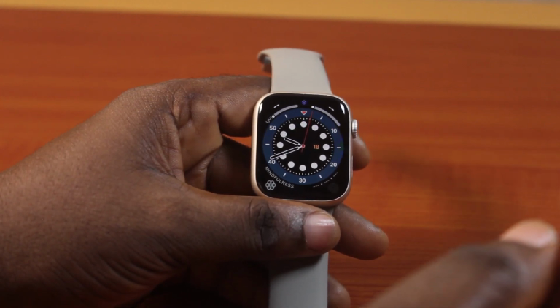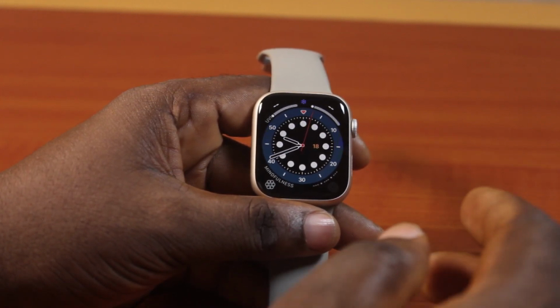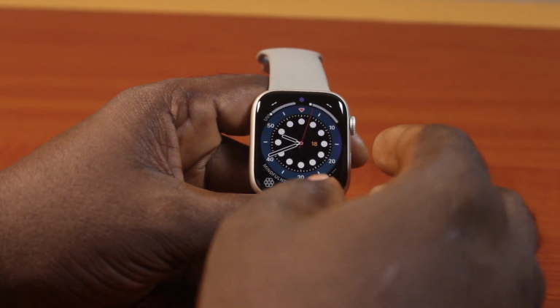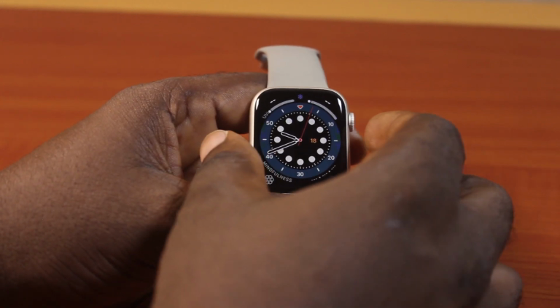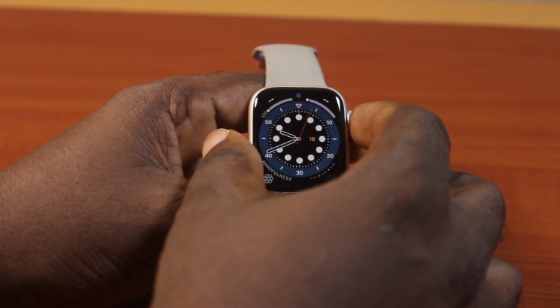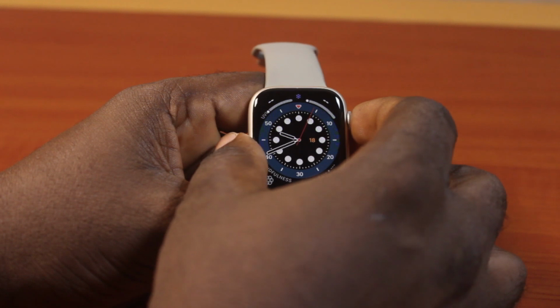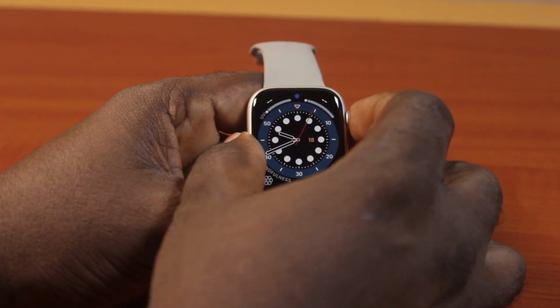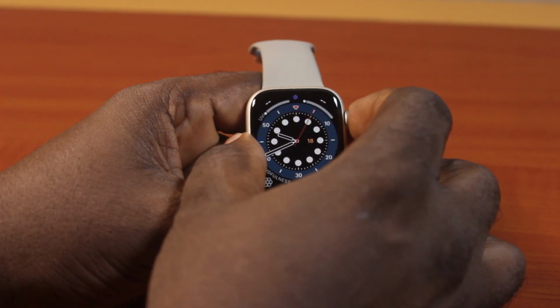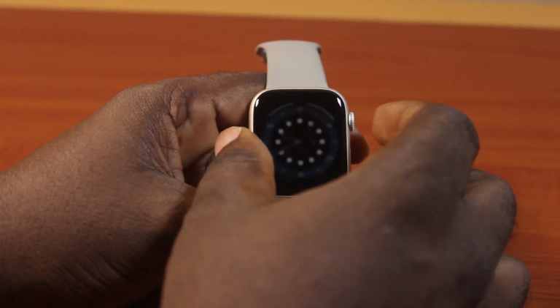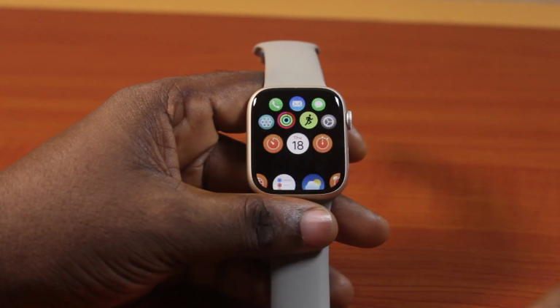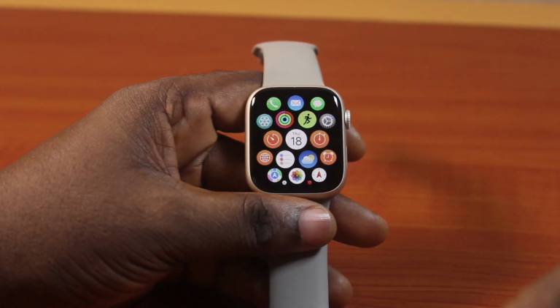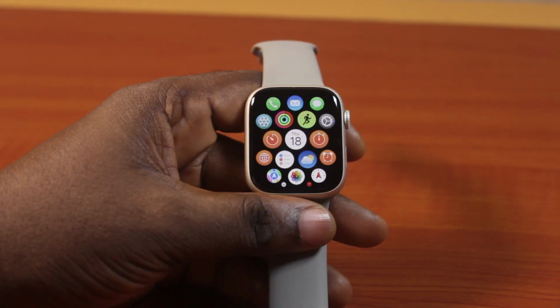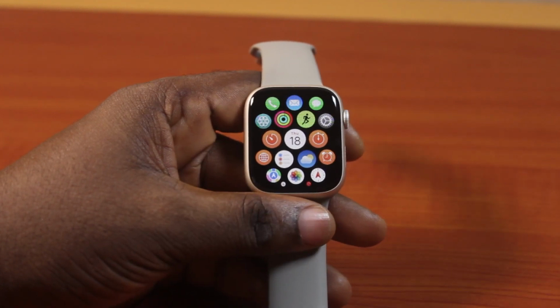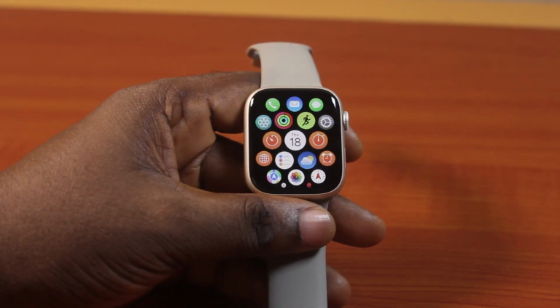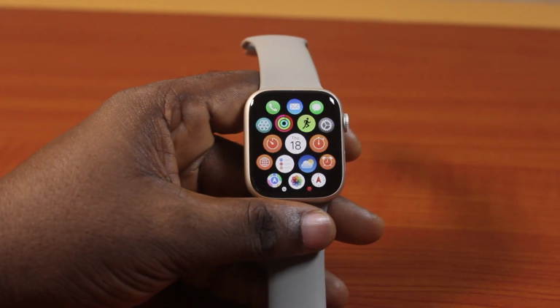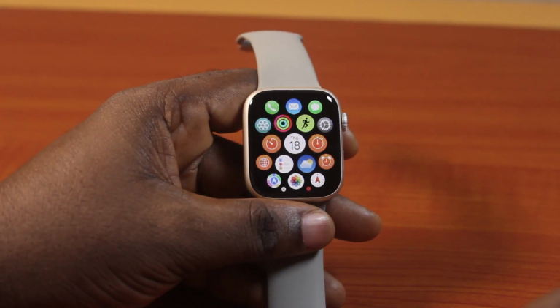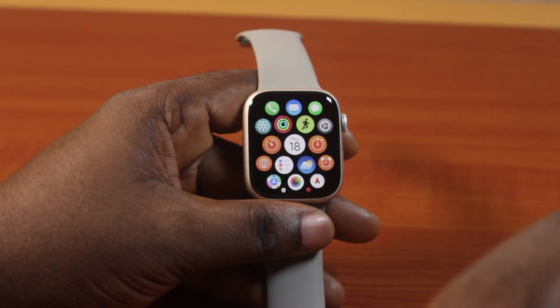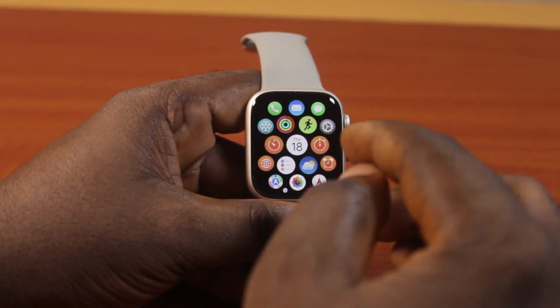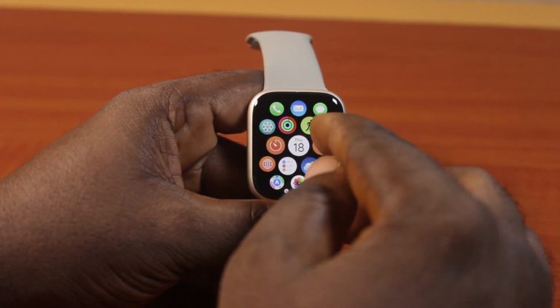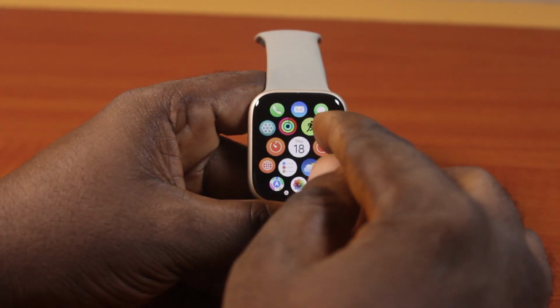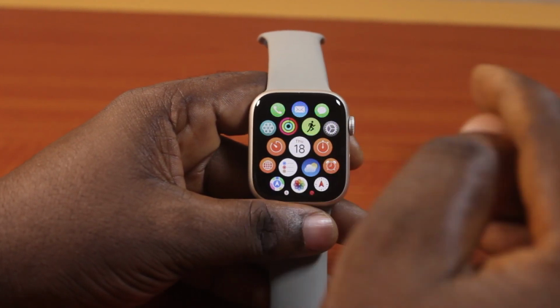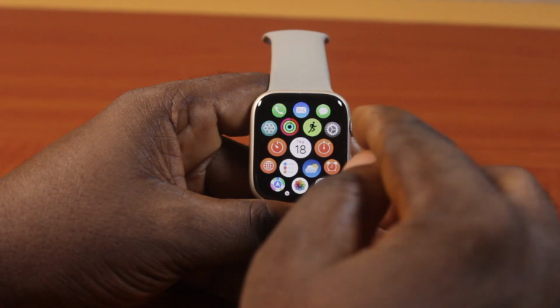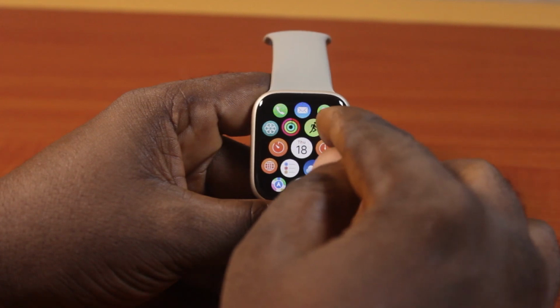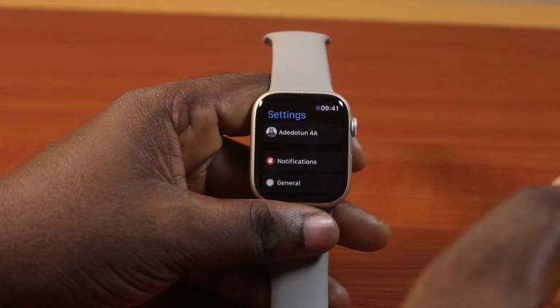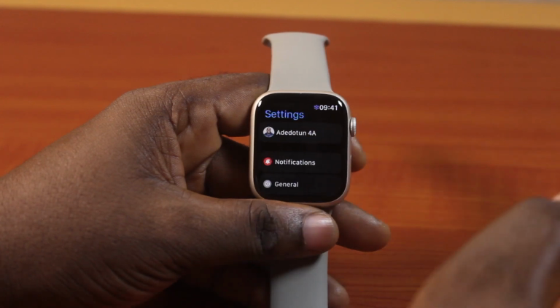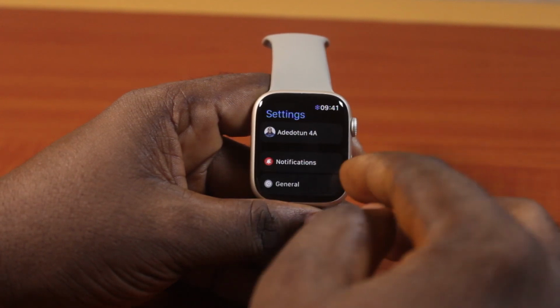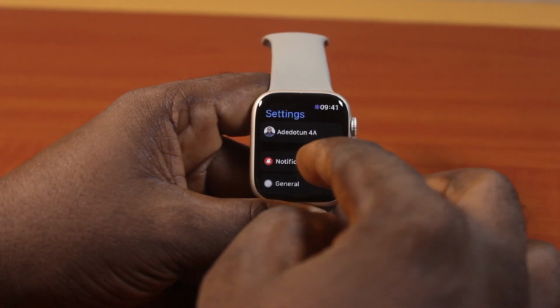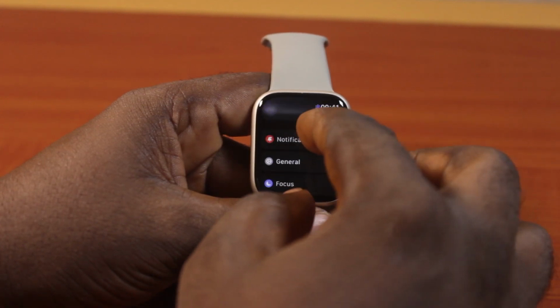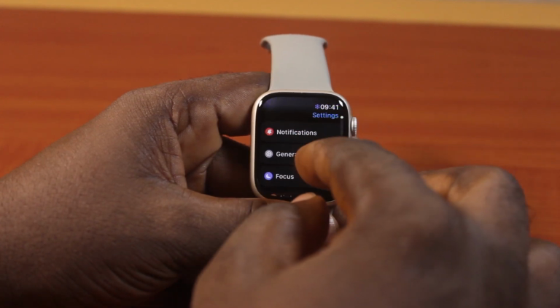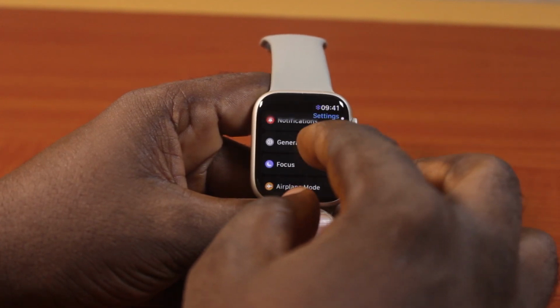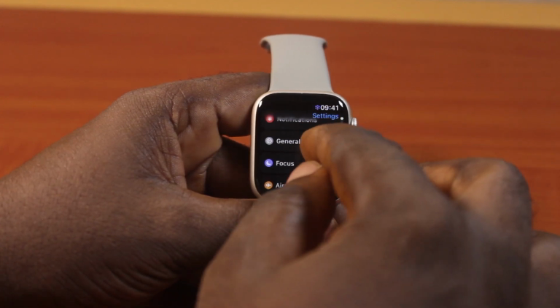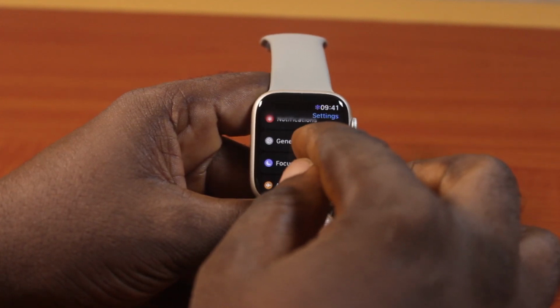Now the first thing to do is press the Crown button to exit the clock face and go to the app menu. On the app menu, tap the Settings icon once. Then once you click on that, scroll down and select General.